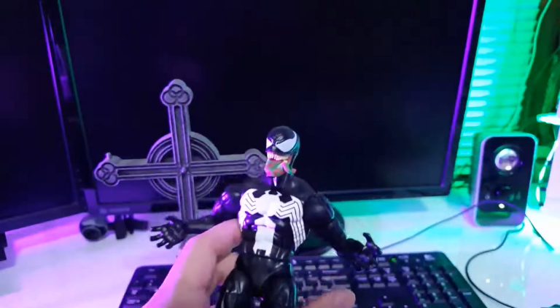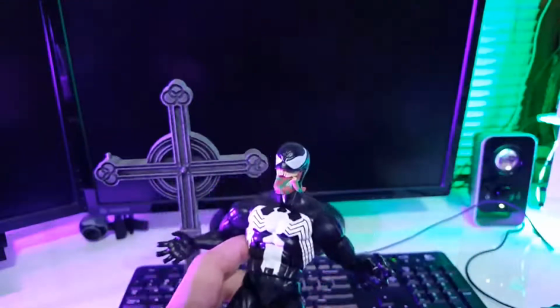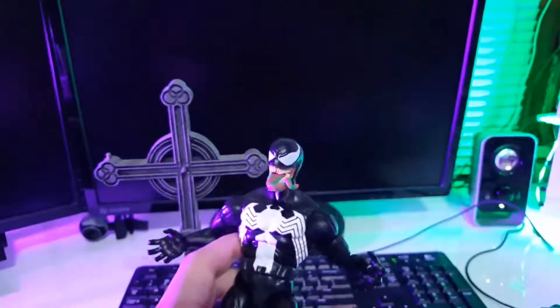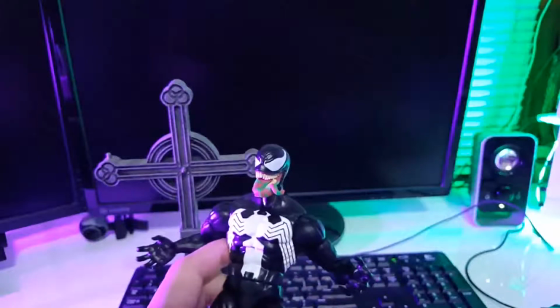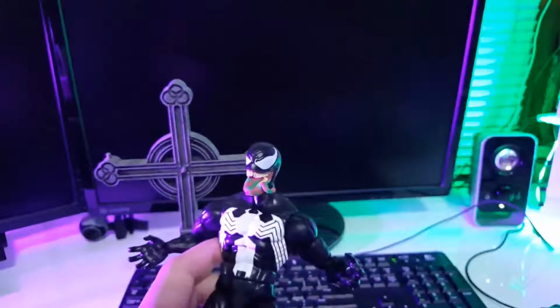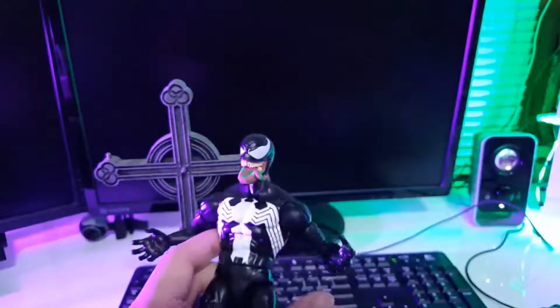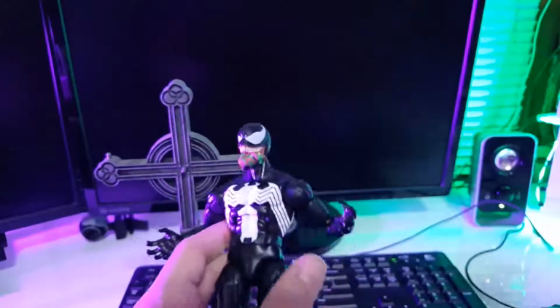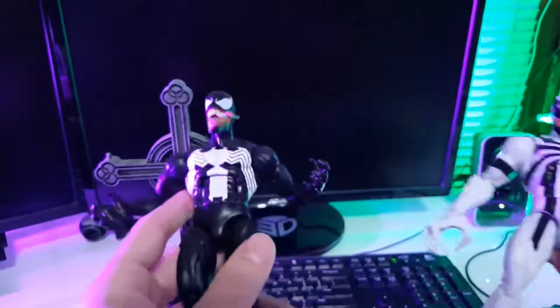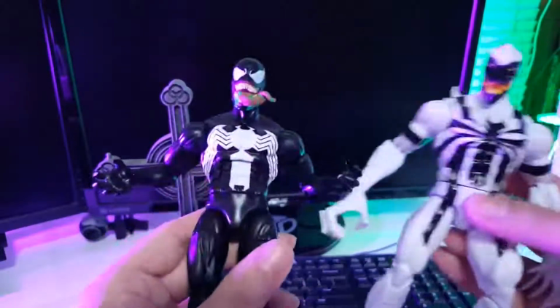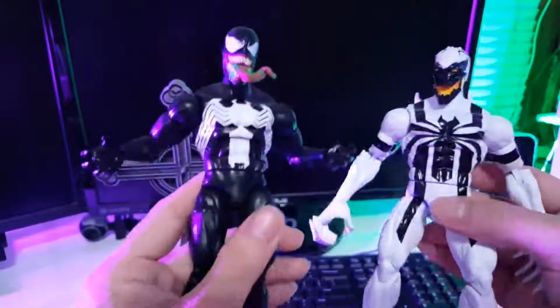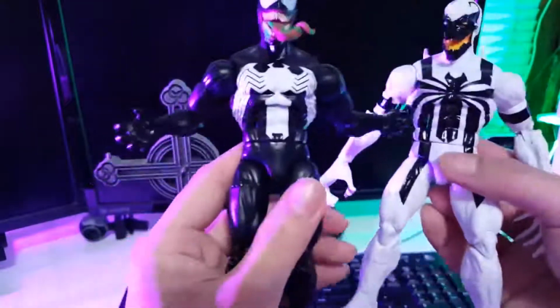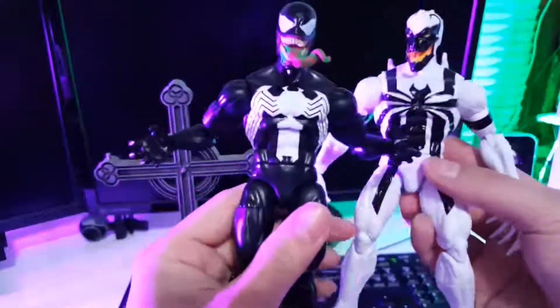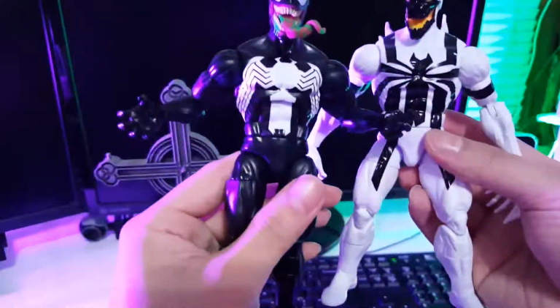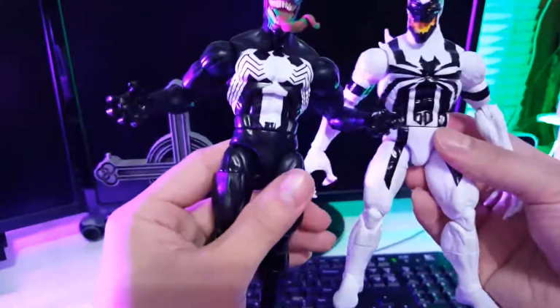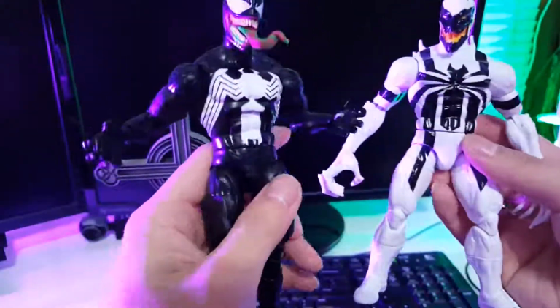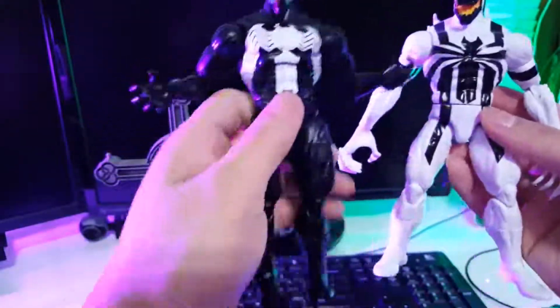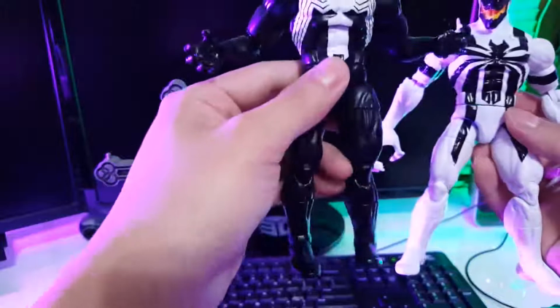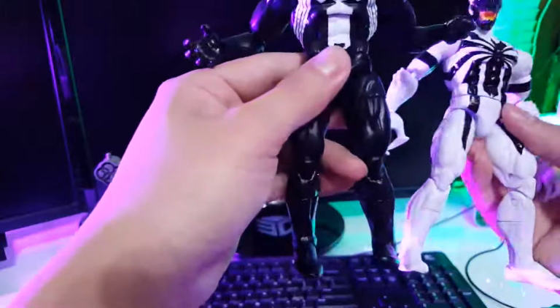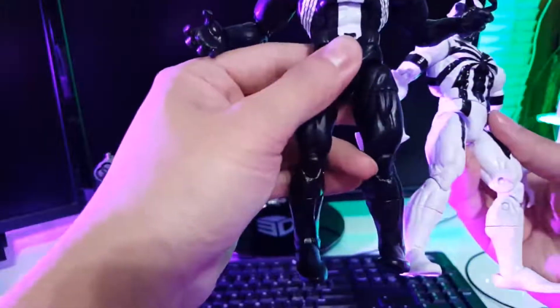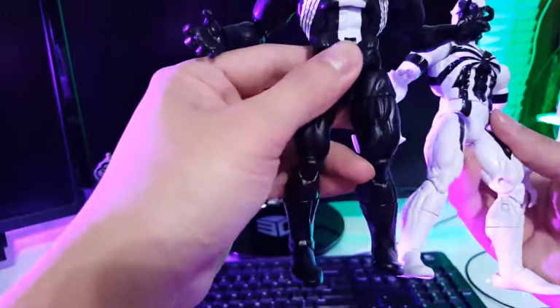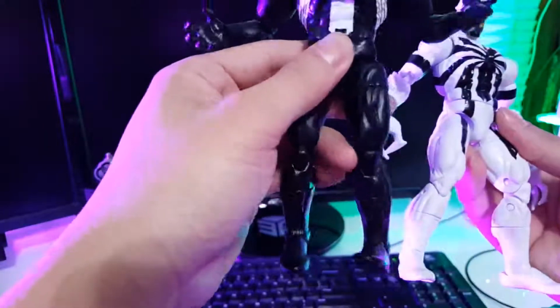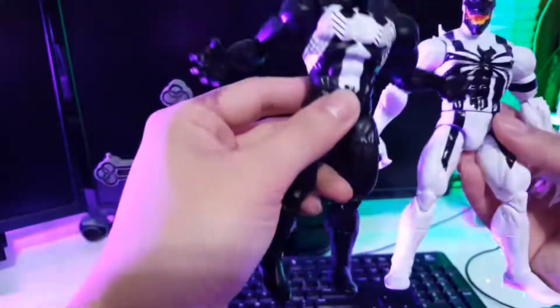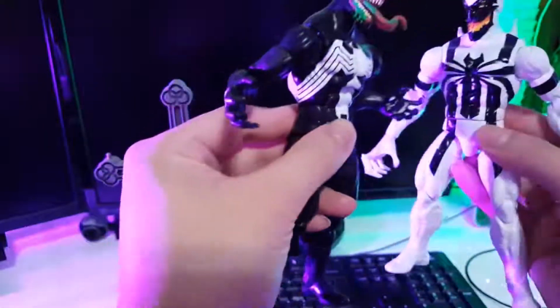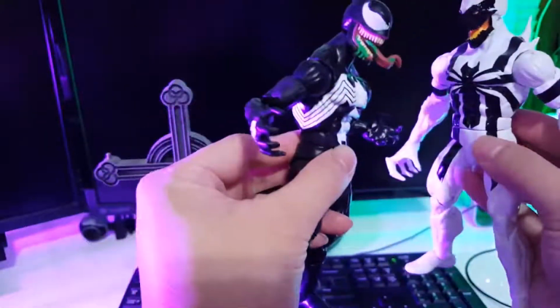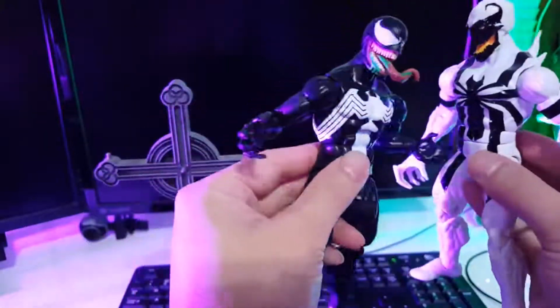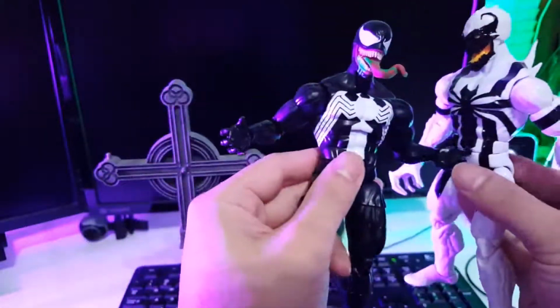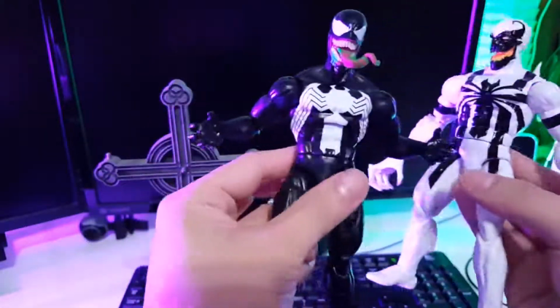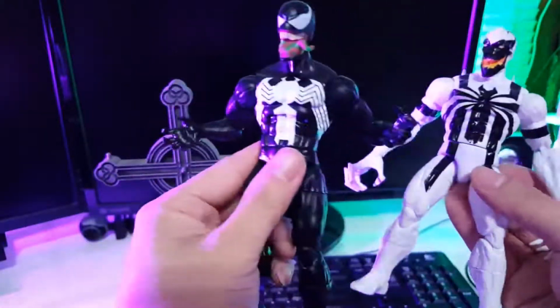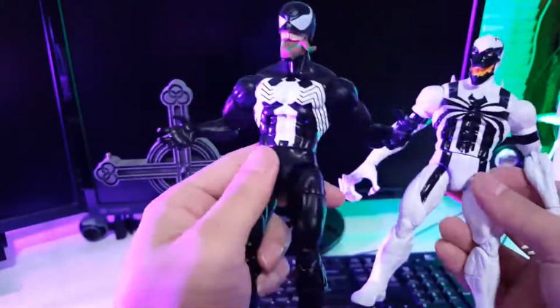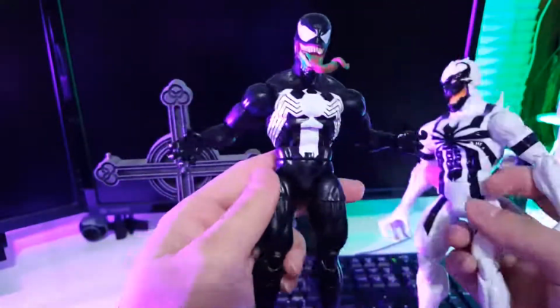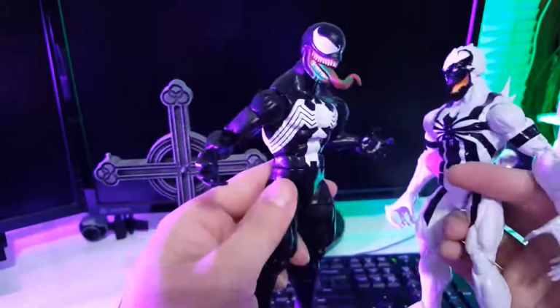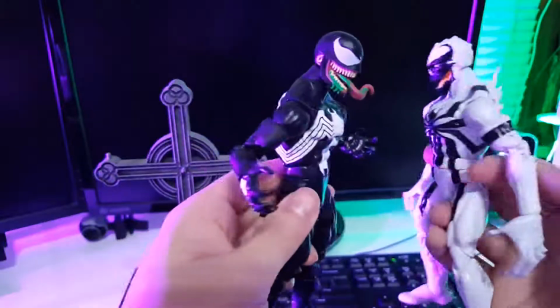Here is the Anti-Venom. This is the same body mold — the exact same body, different hands, of course, and a different head sculpt.